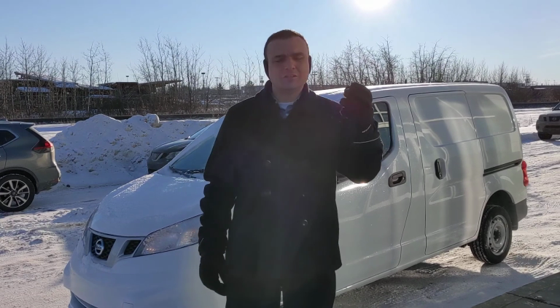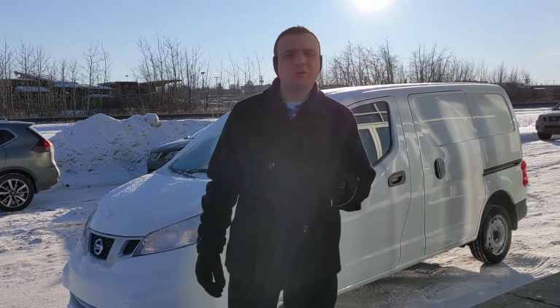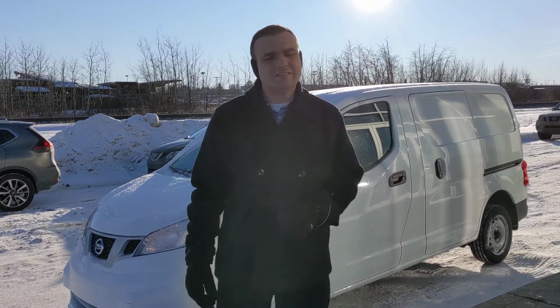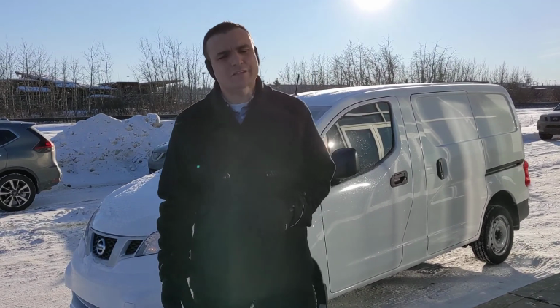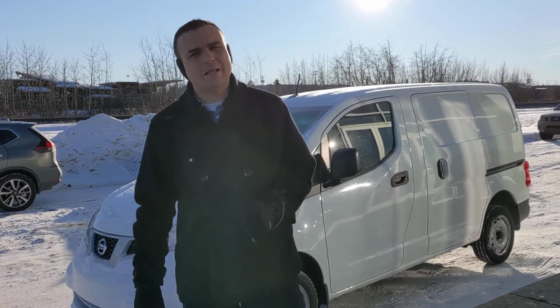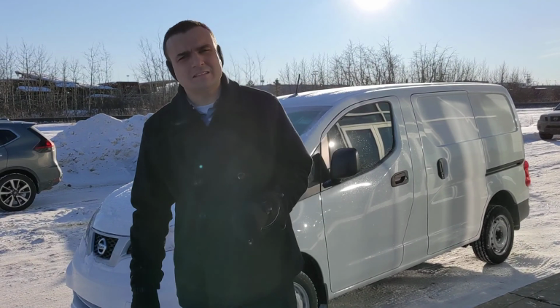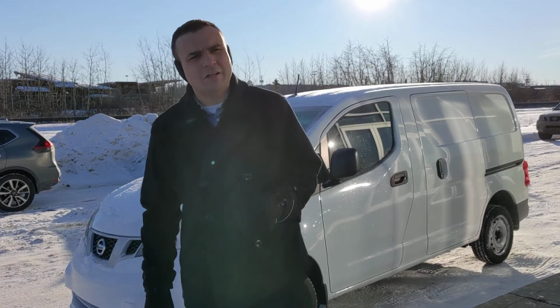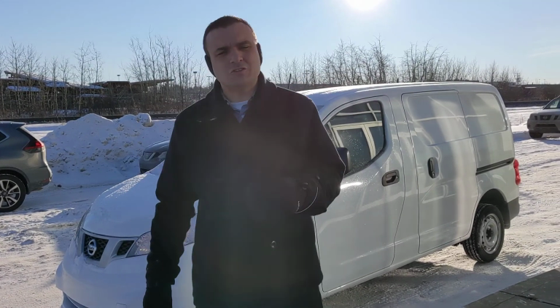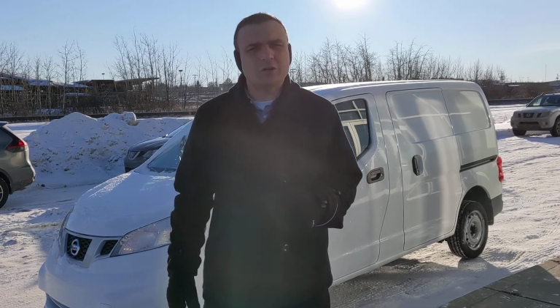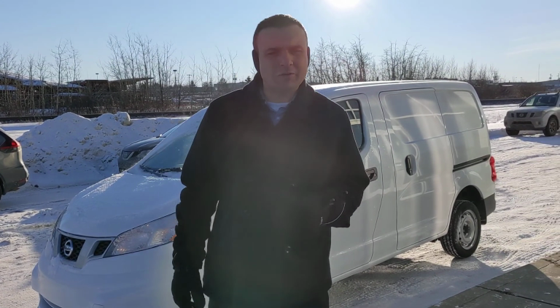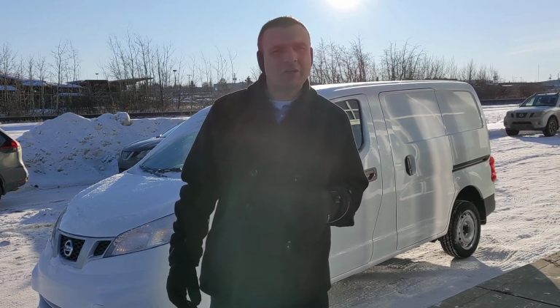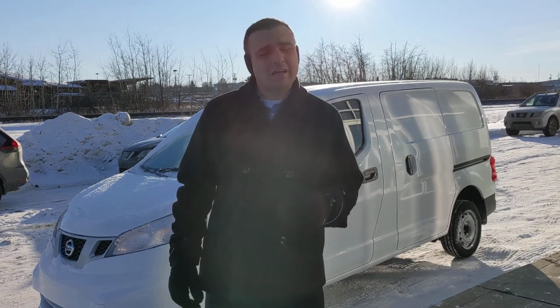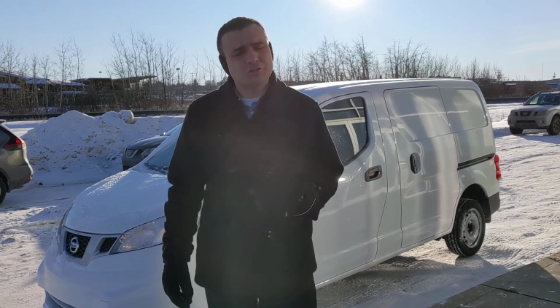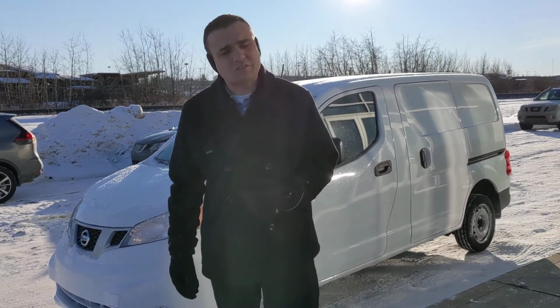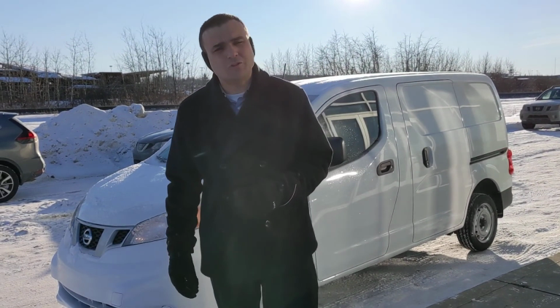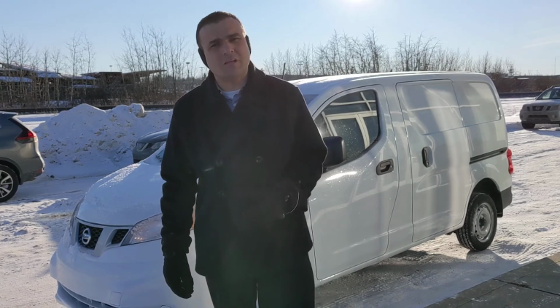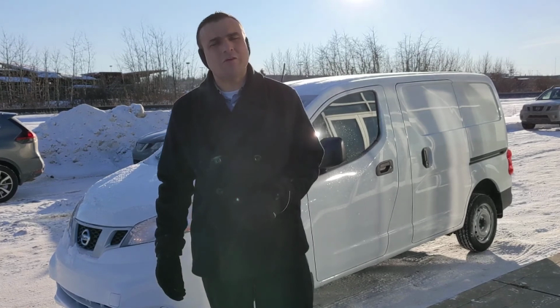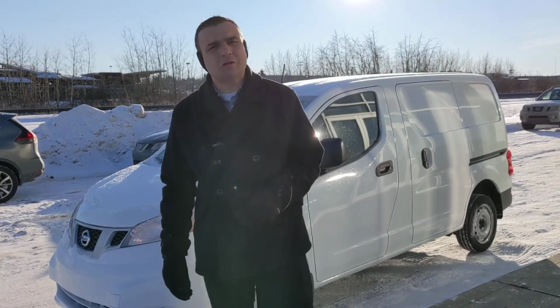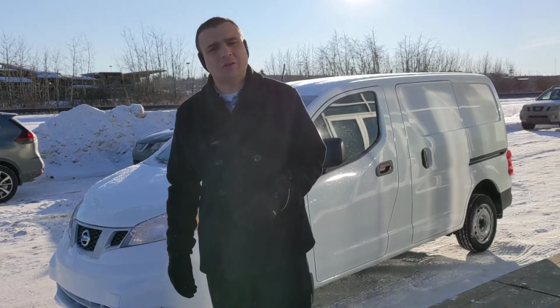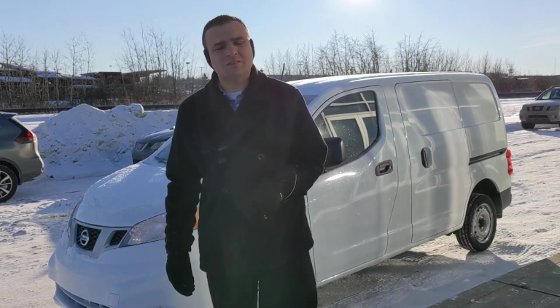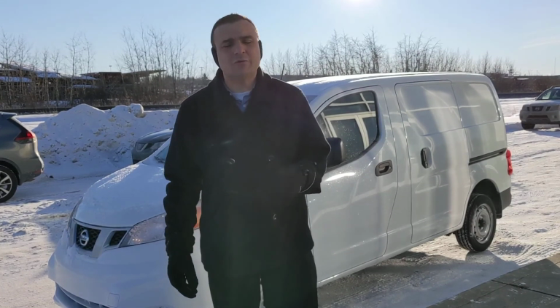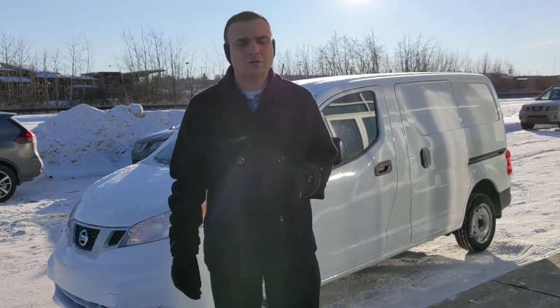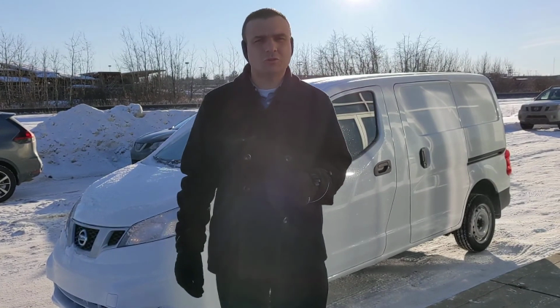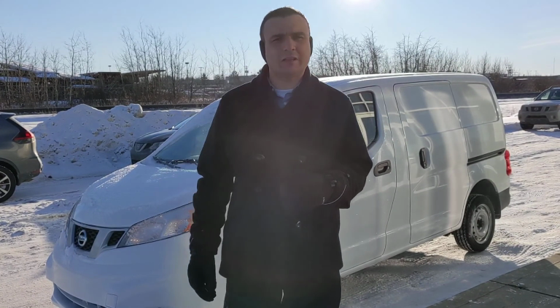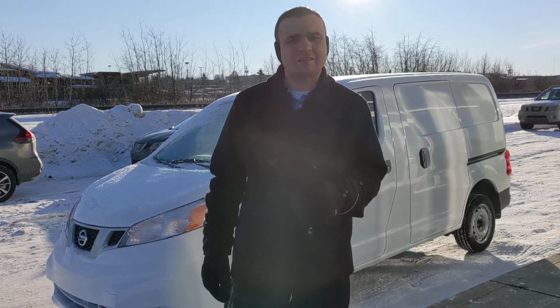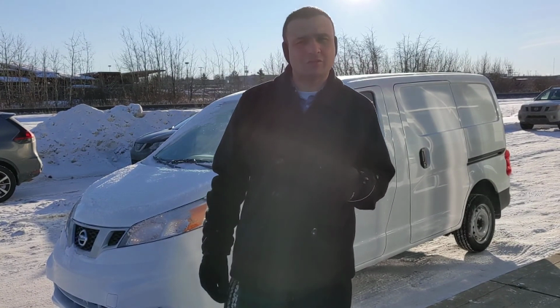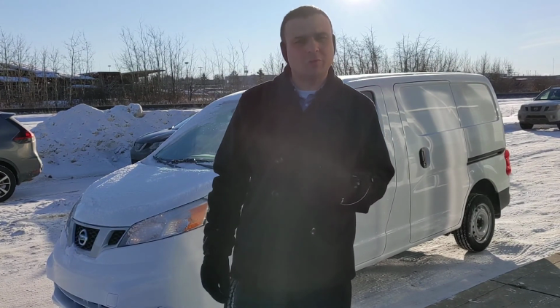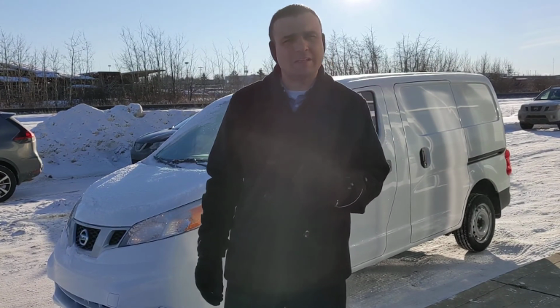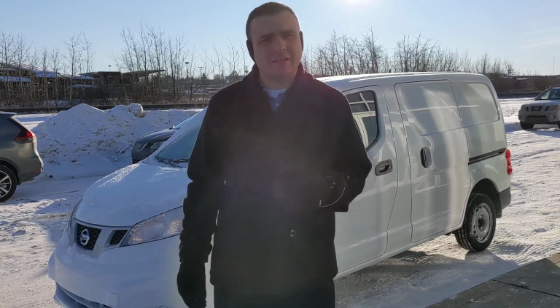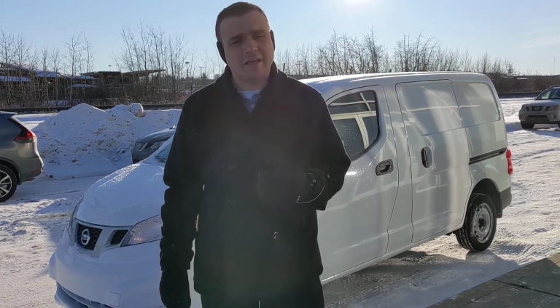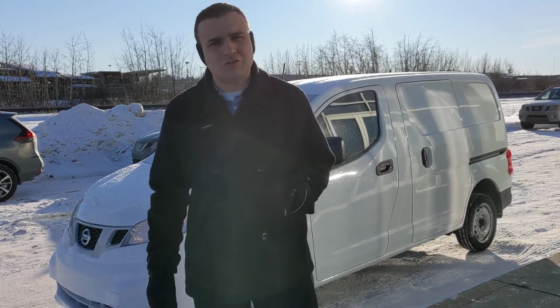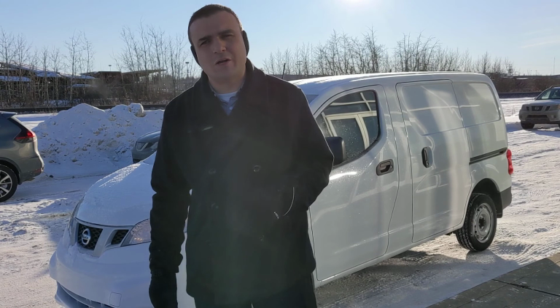Good morning Doug, Sal here from LA Nissan. Just wanted to run out here to introduce myself so you know exactly who you're dealing with, as well as to give you a little closer look at that 2020 Nissan NV200.